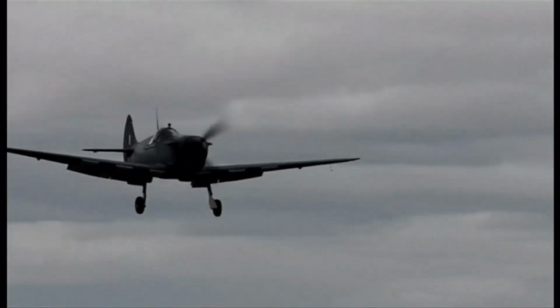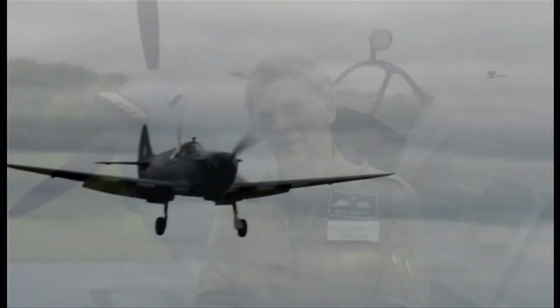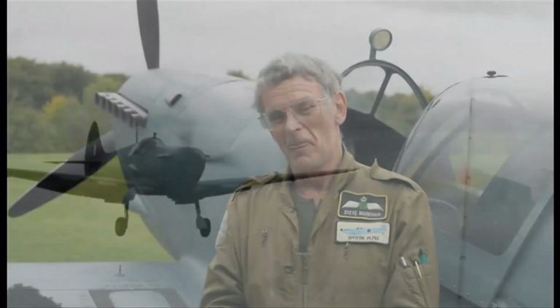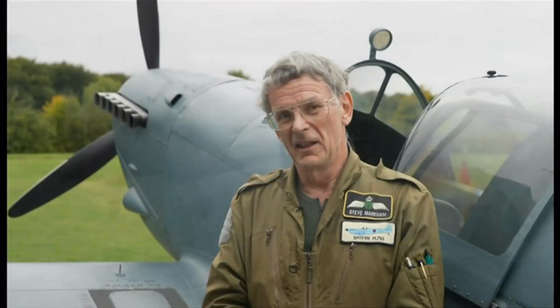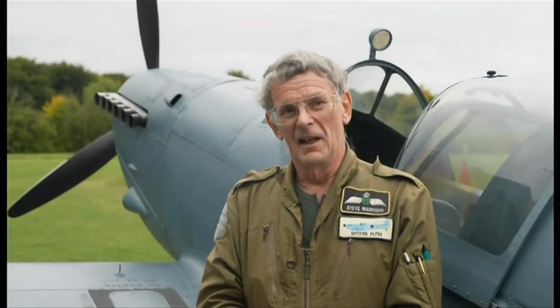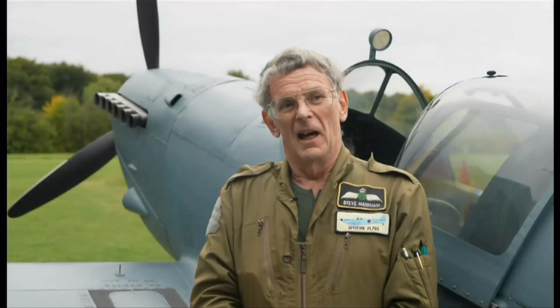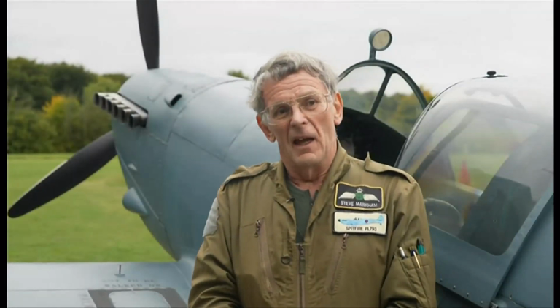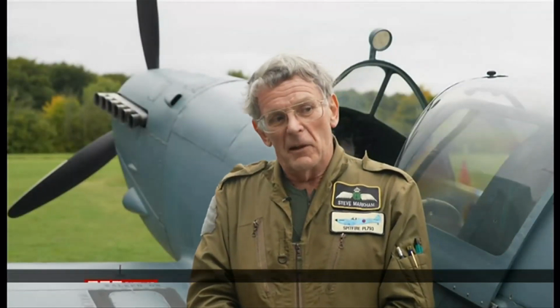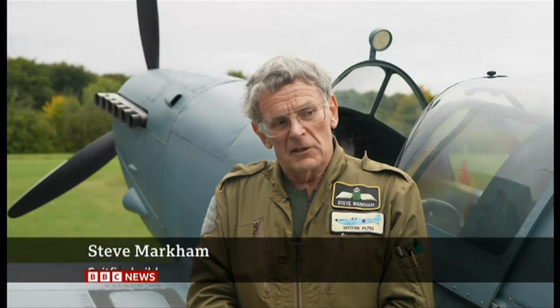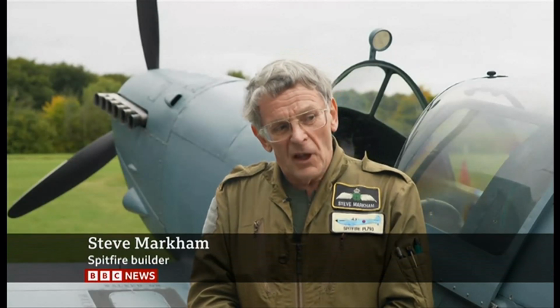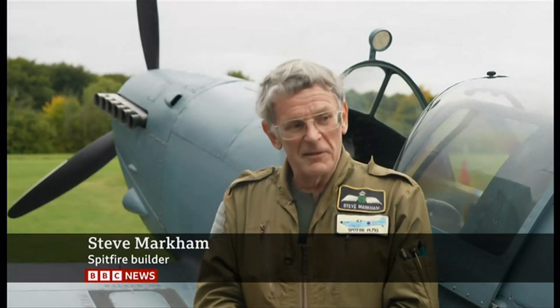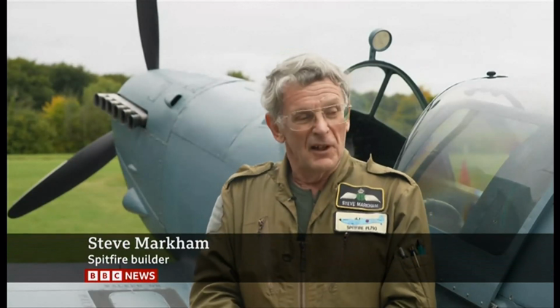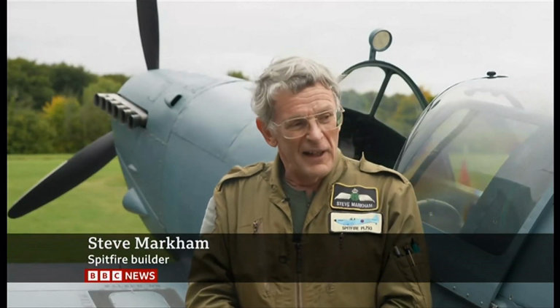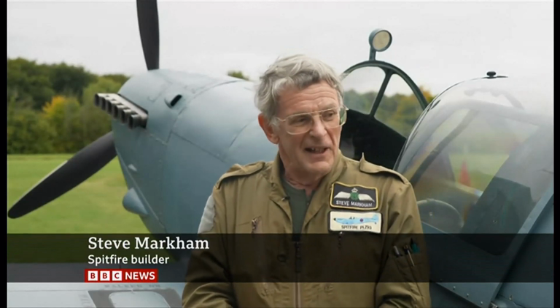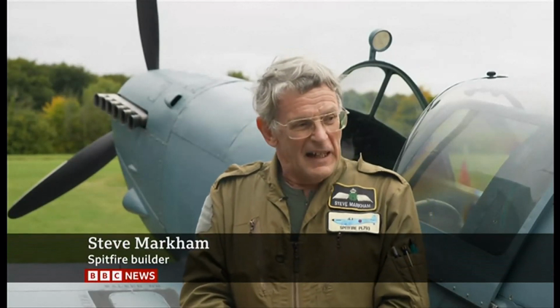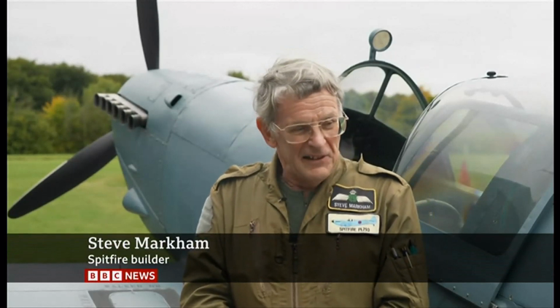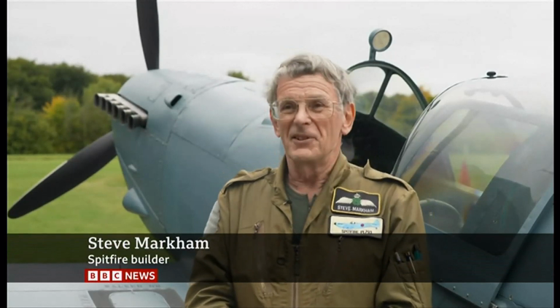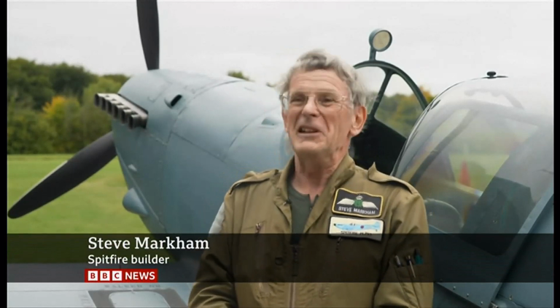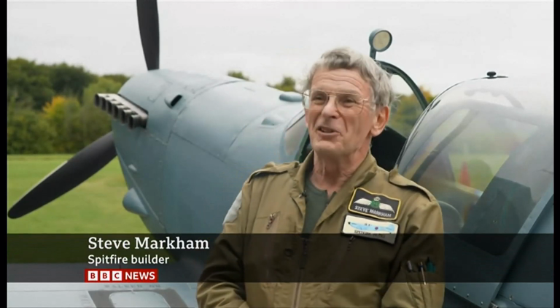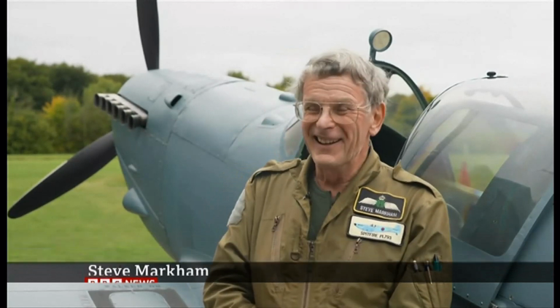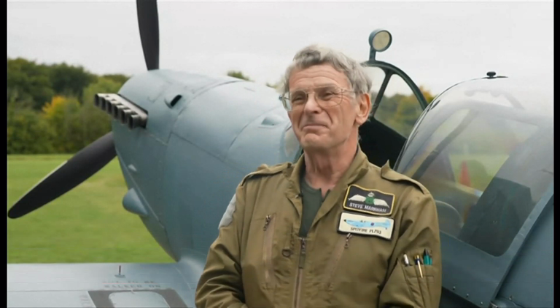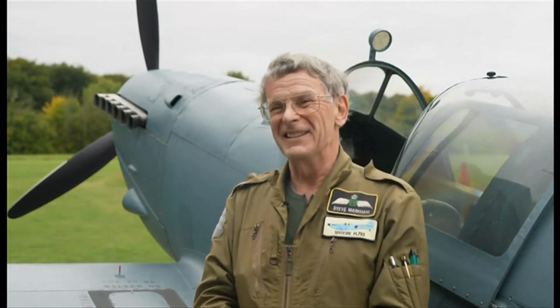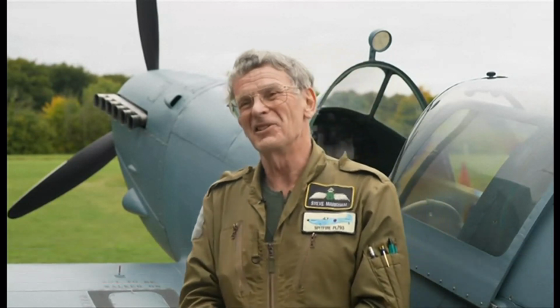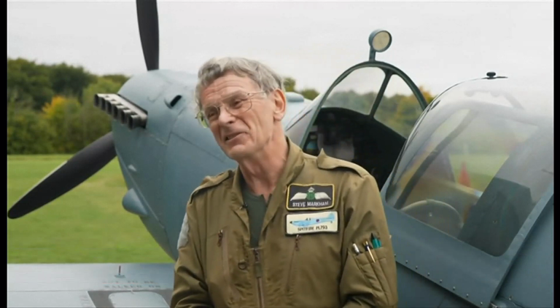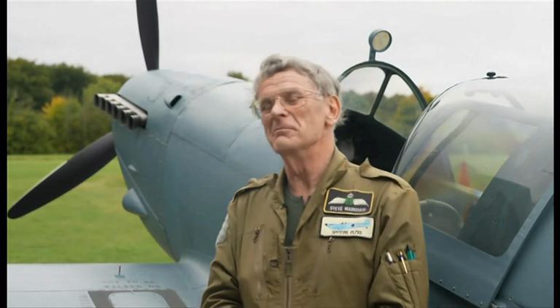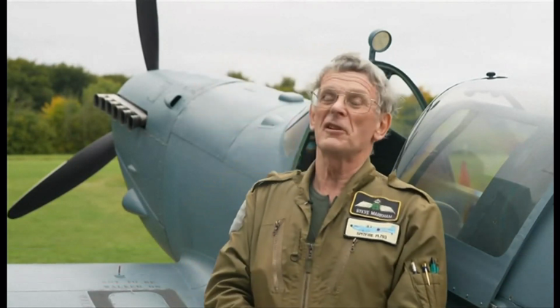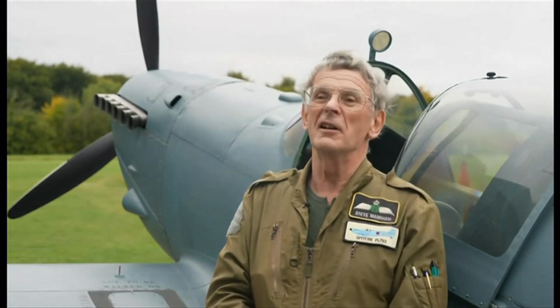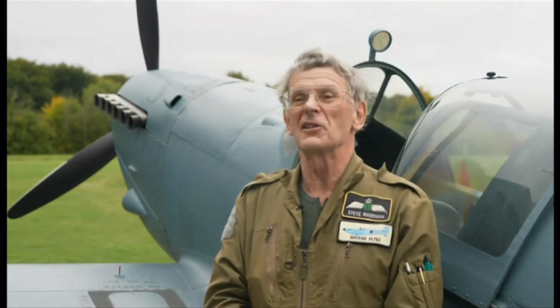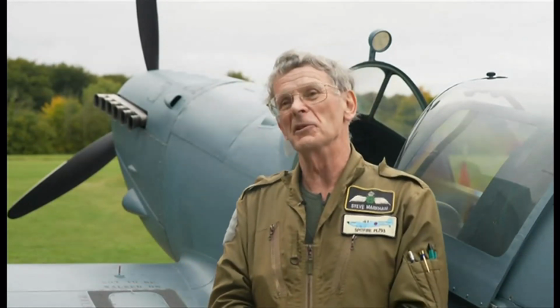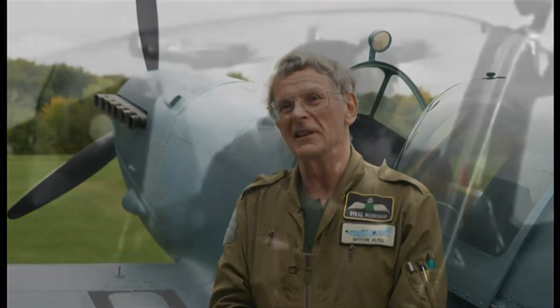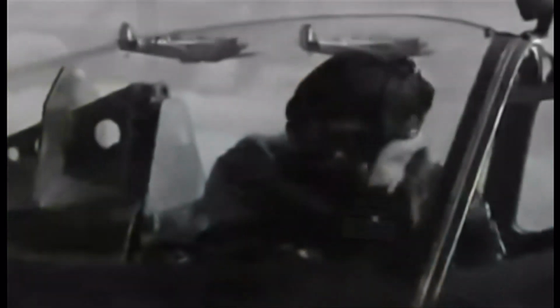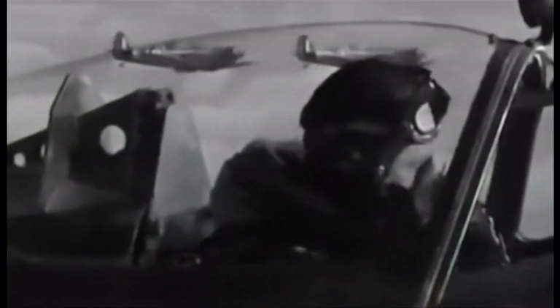Has this been a labour of love? There were times when I did have some deep despair. It would be untrue to say not, but most of the time I just loved doing it.